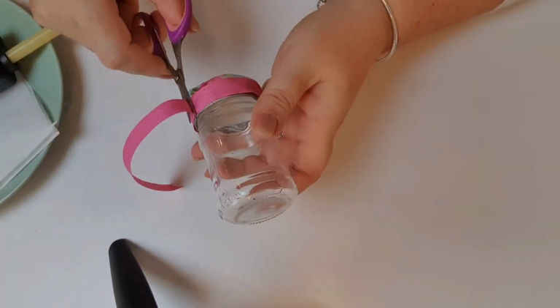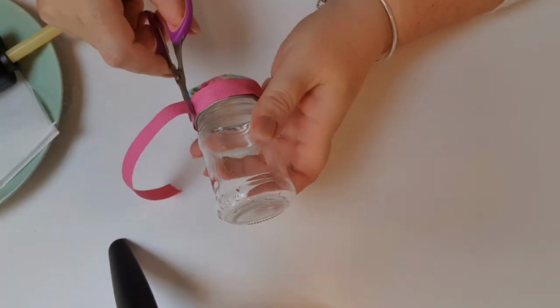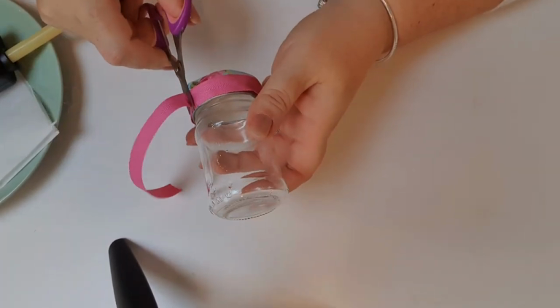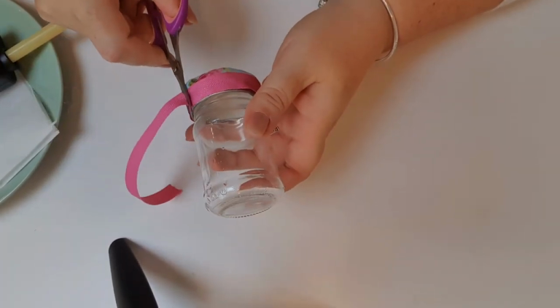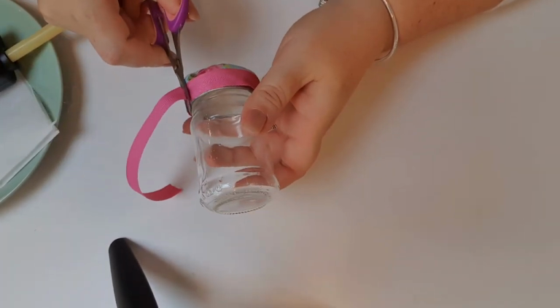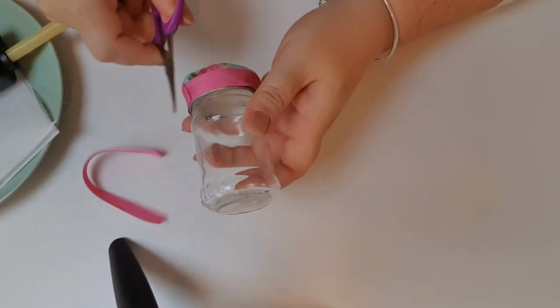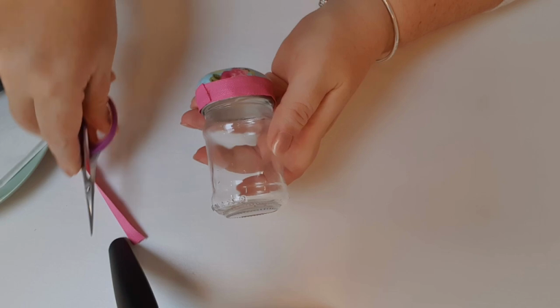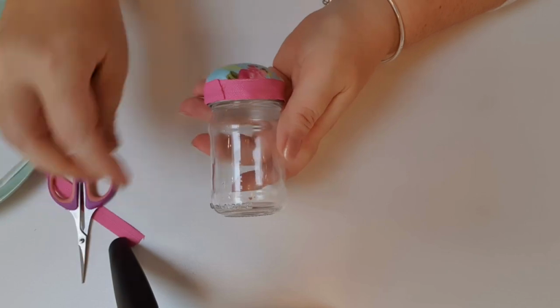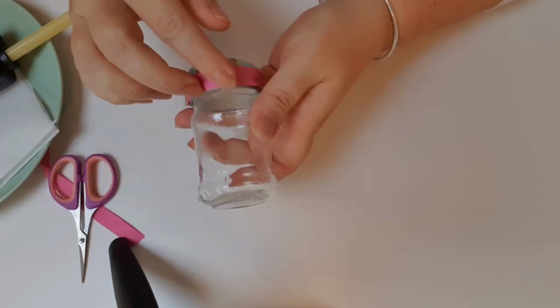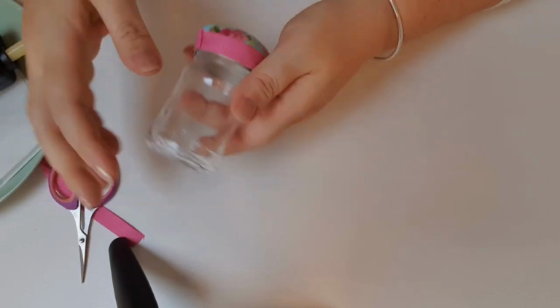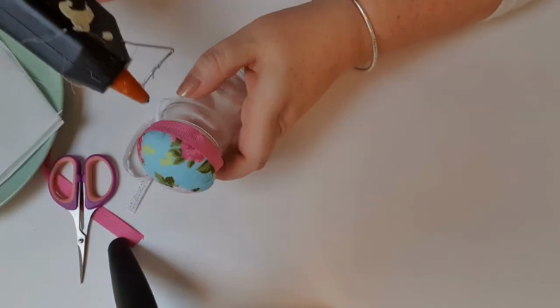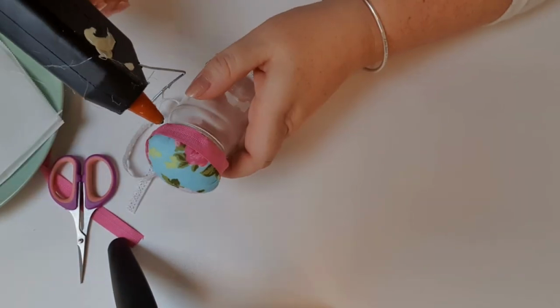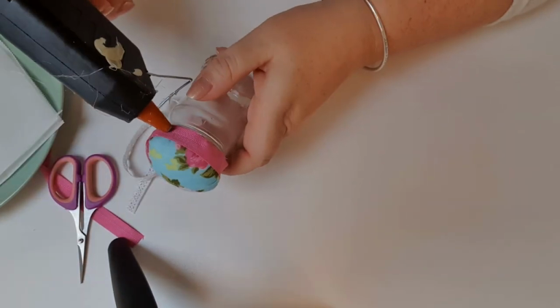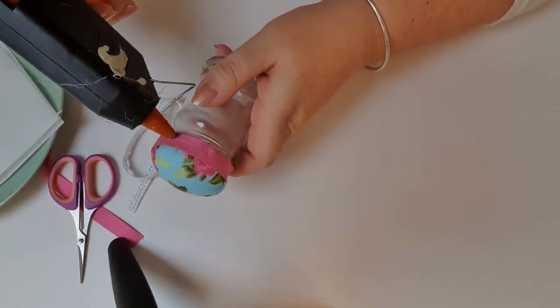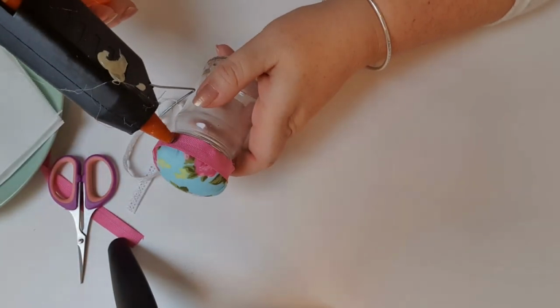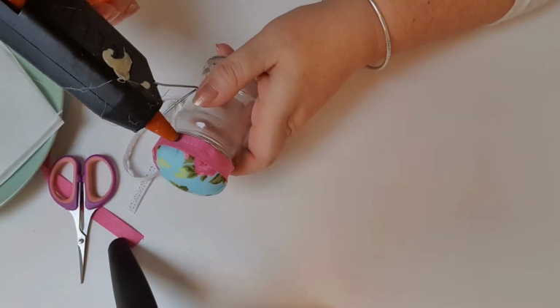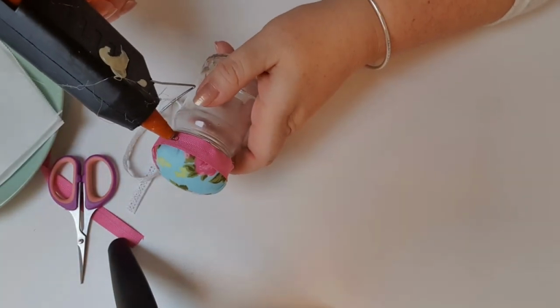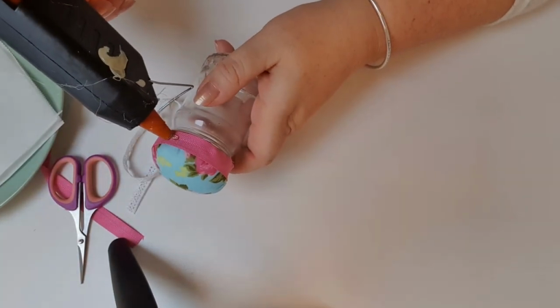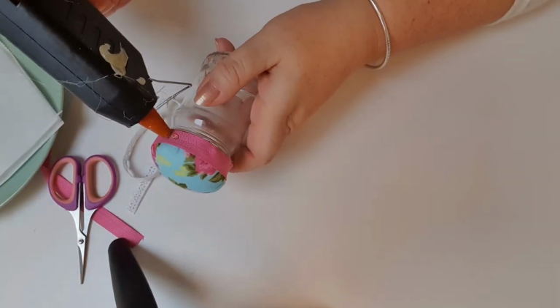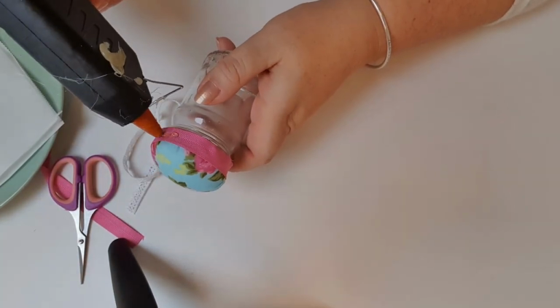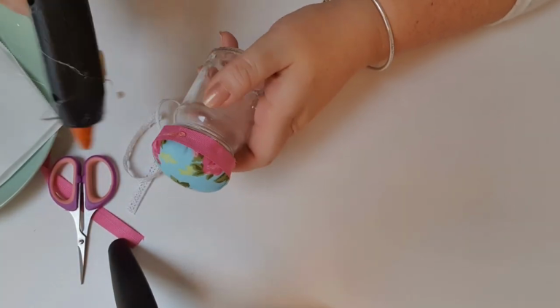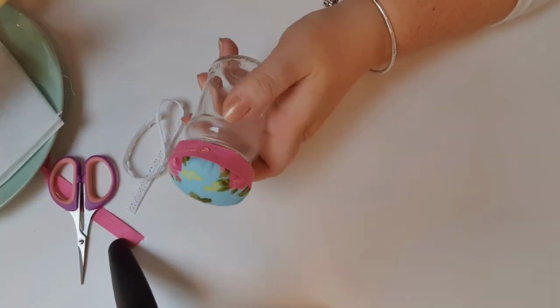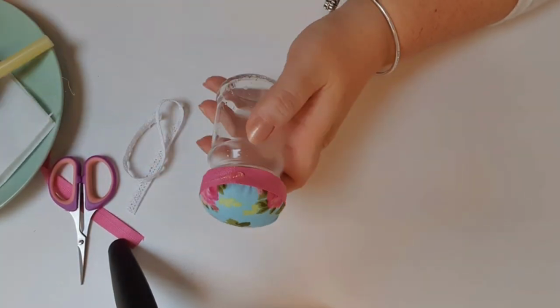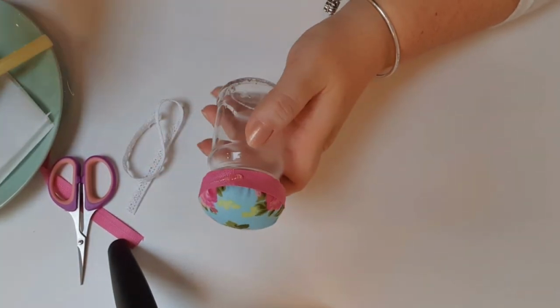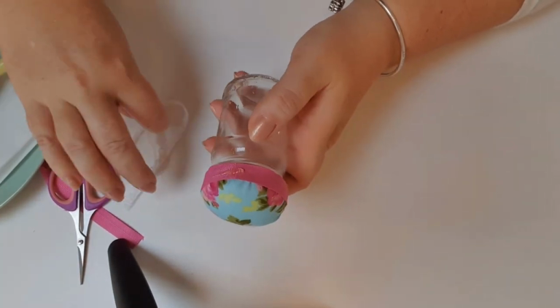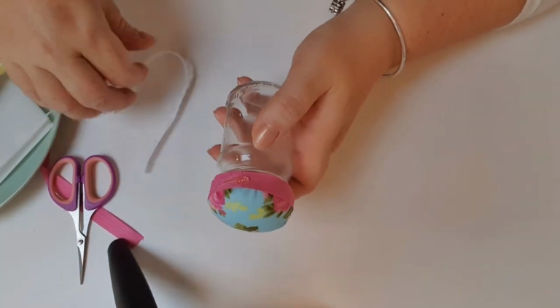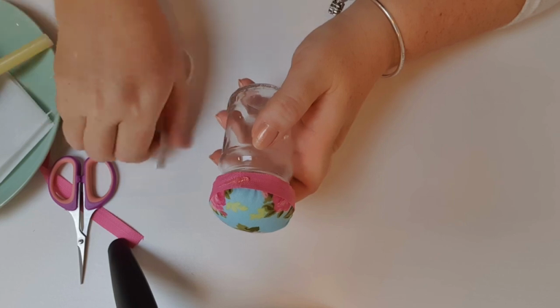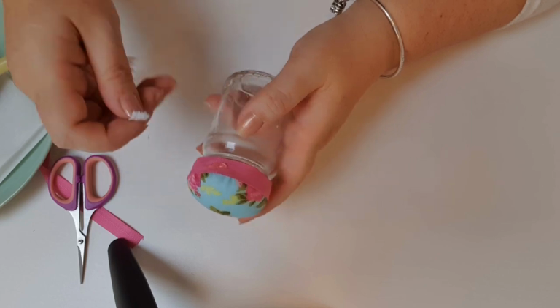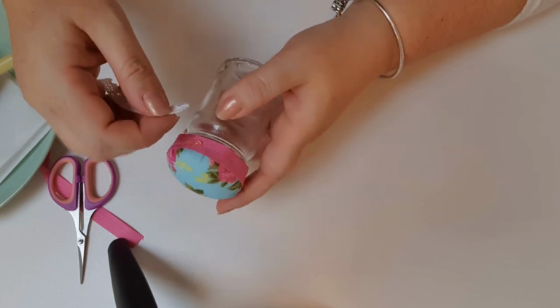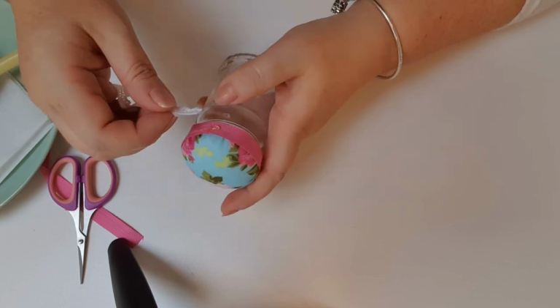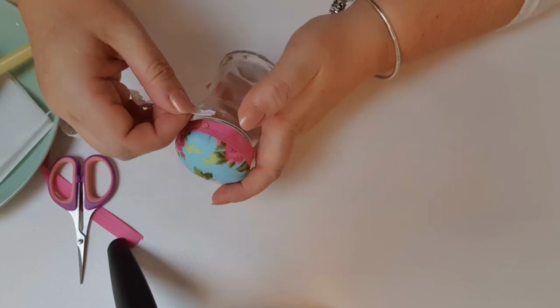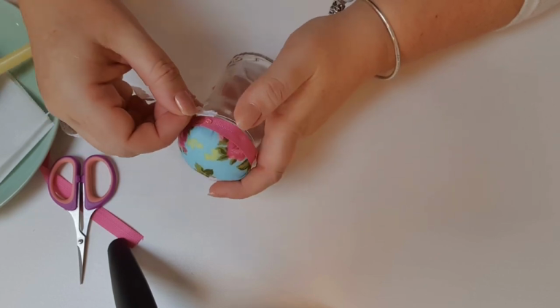At this point you can be as creative as you like — you can add layers and layers of ribbon, you could add pom-poms, you can add sequins, whatever you like to do.